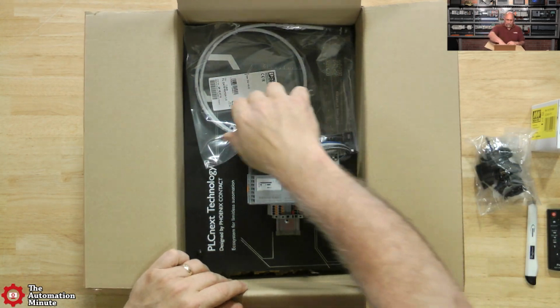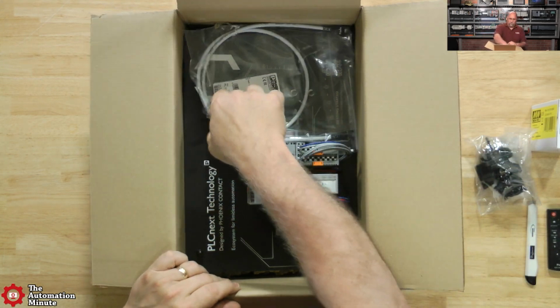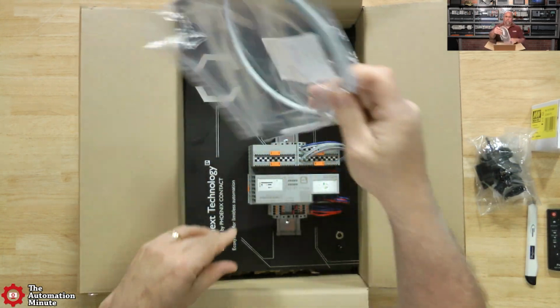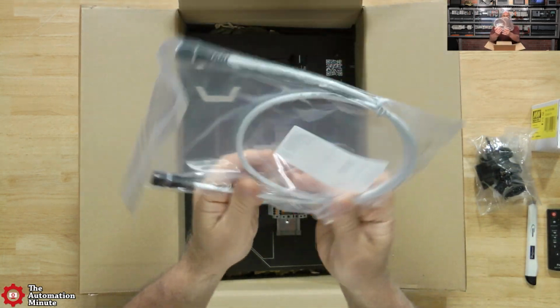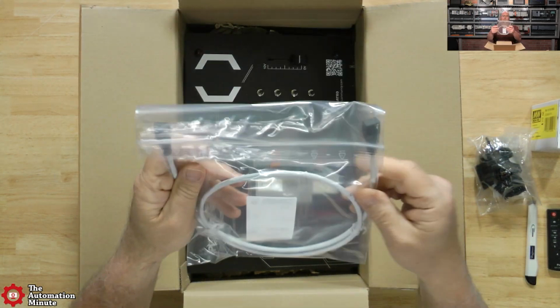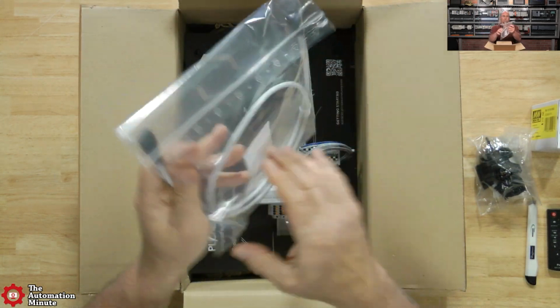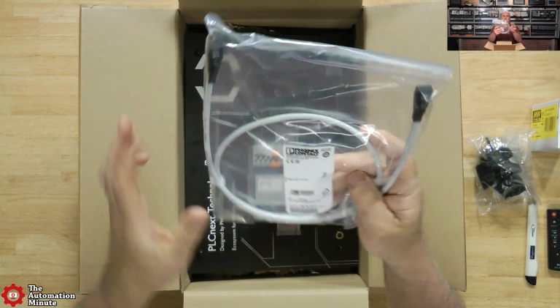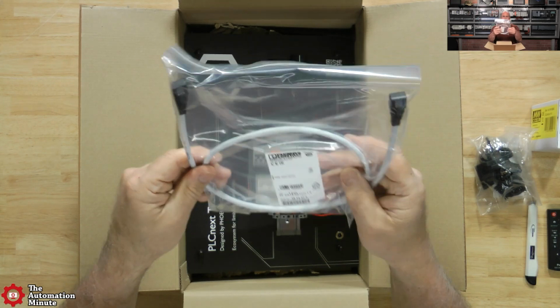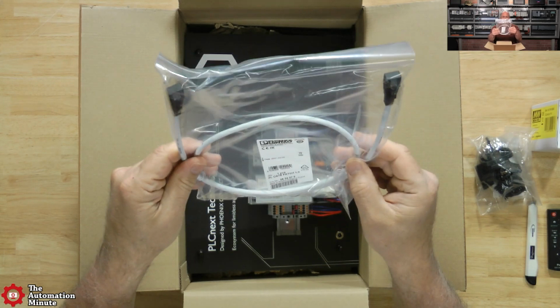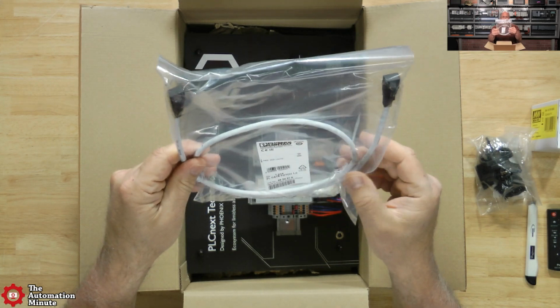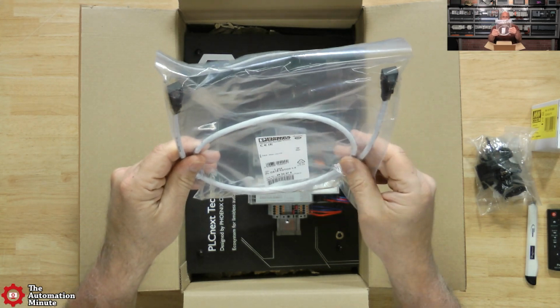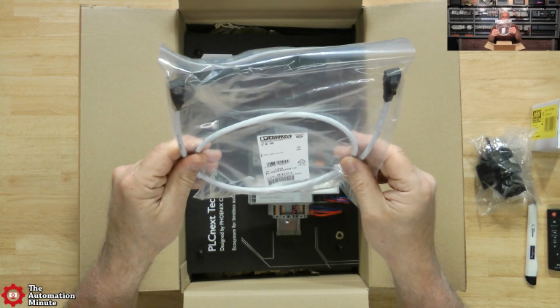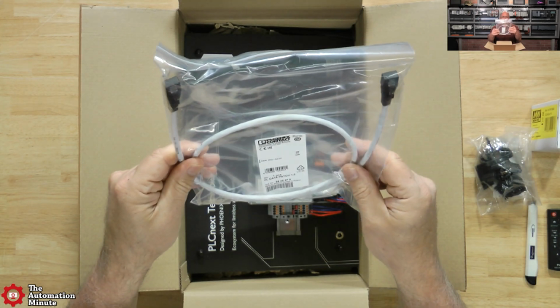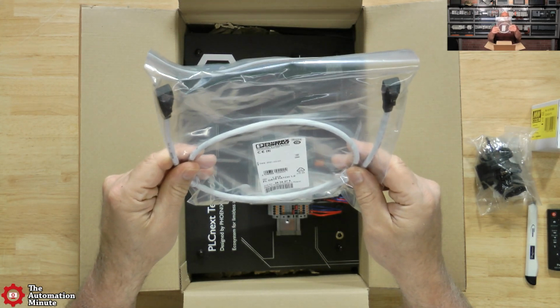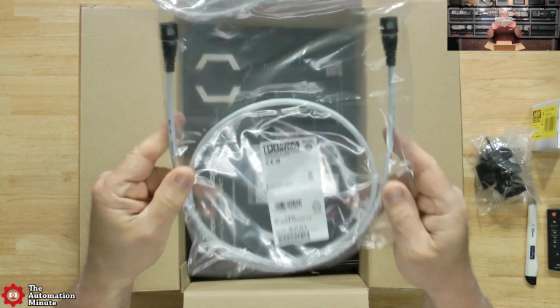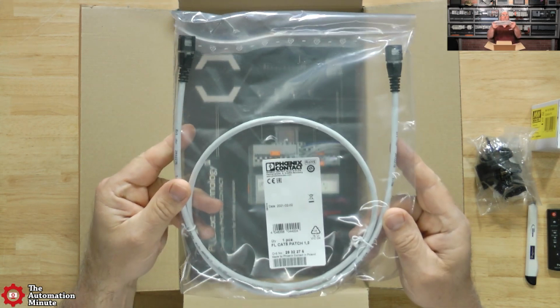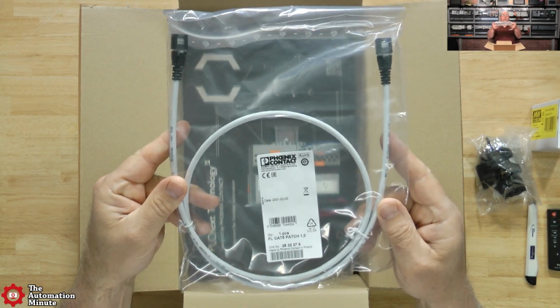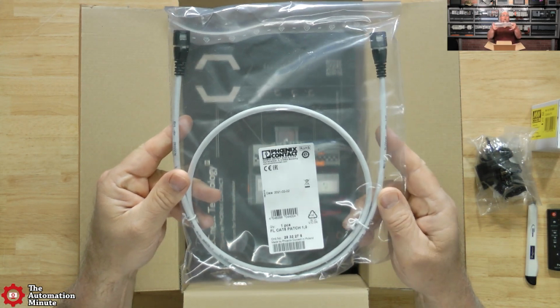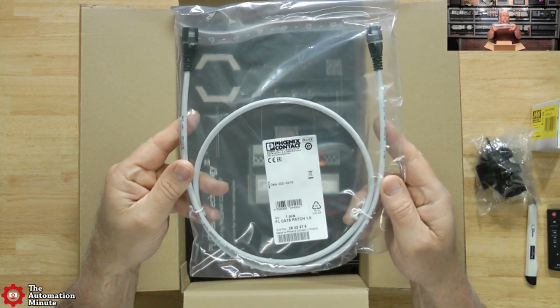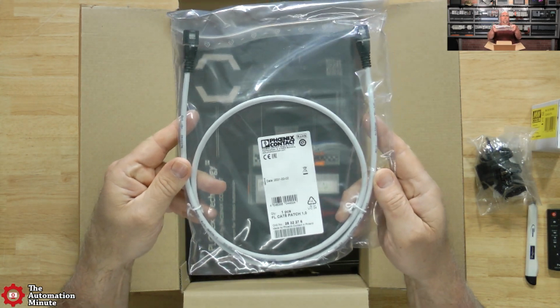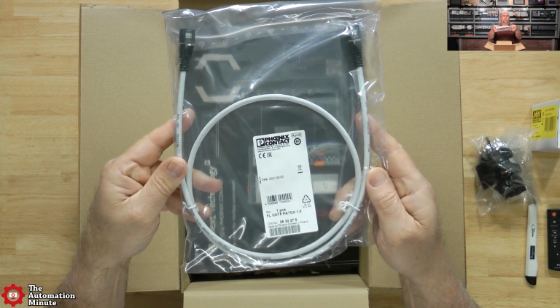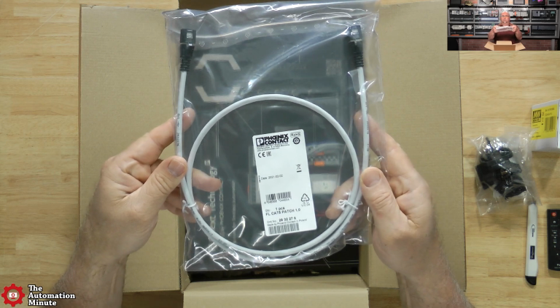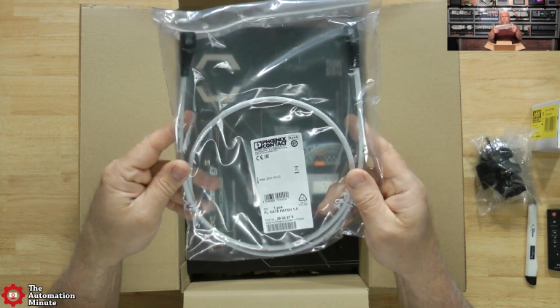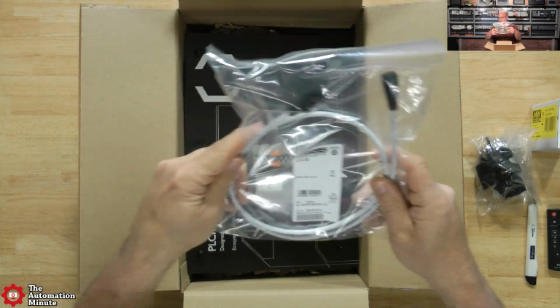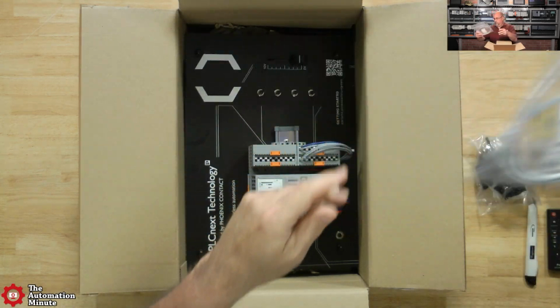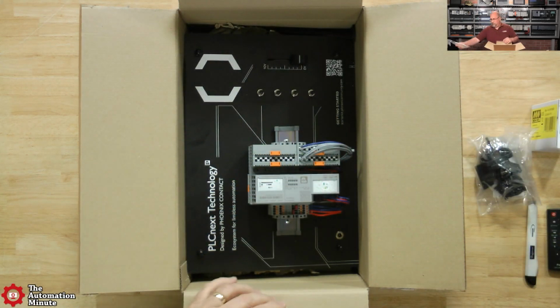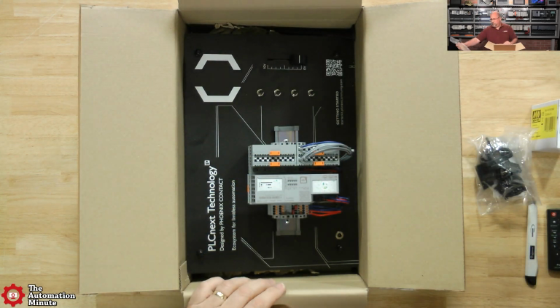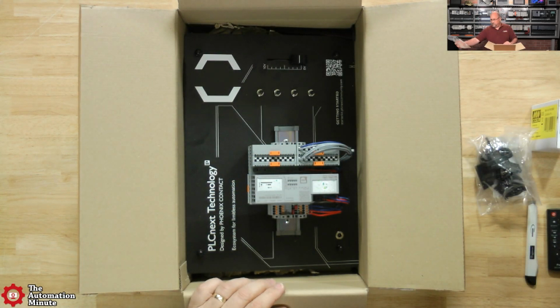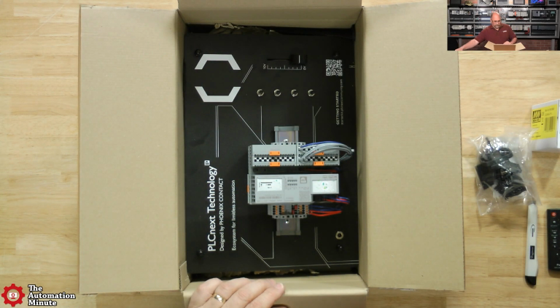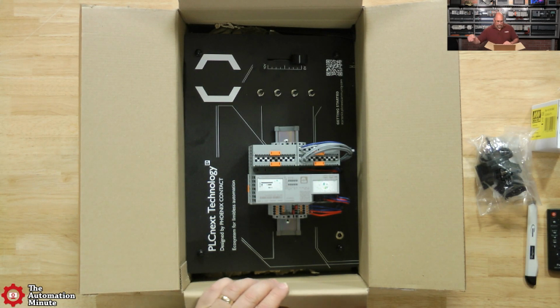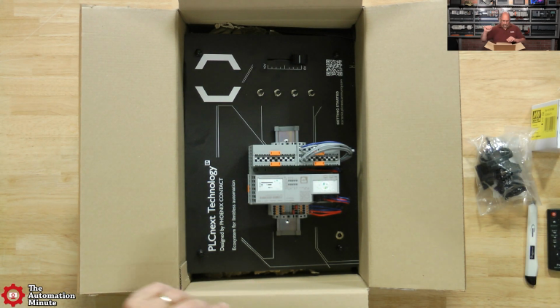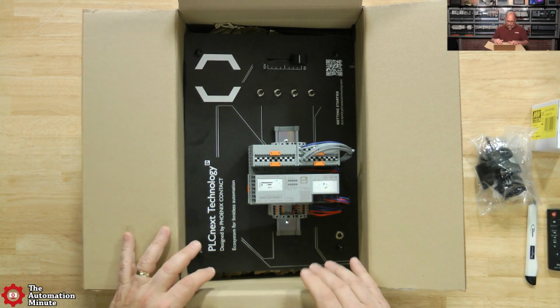We also have what looks like a one-meter patch cable. This will go from your computer right to the PLC - also known as a standard Ethernet cable.